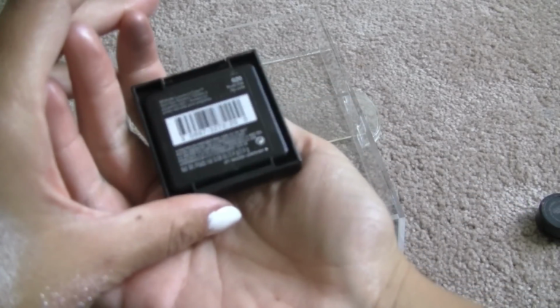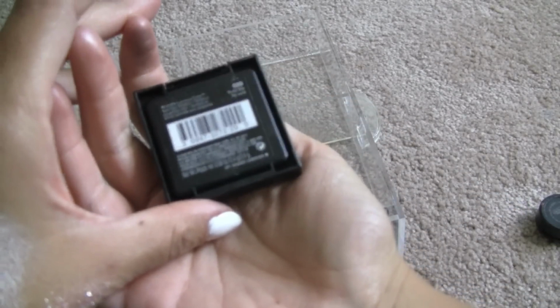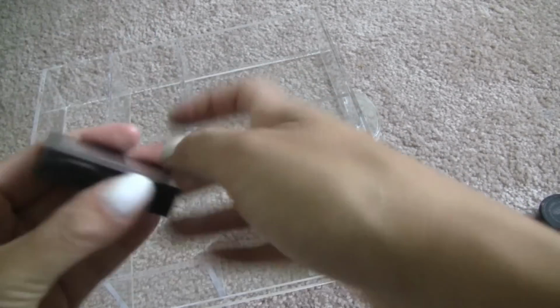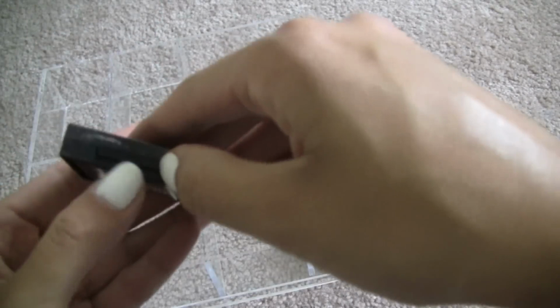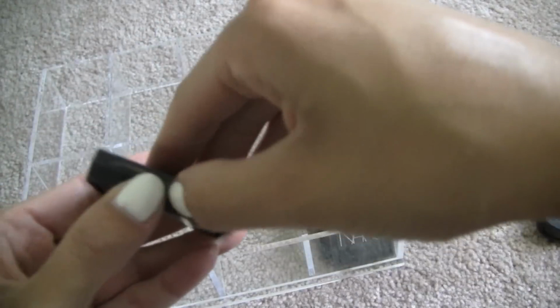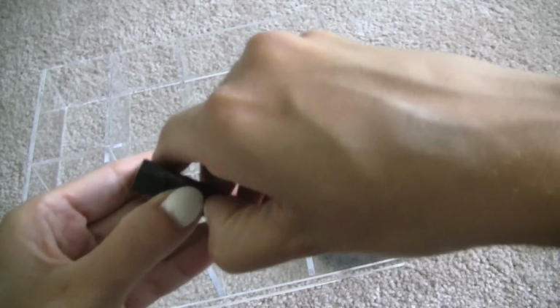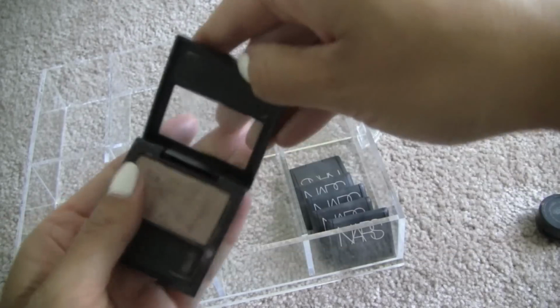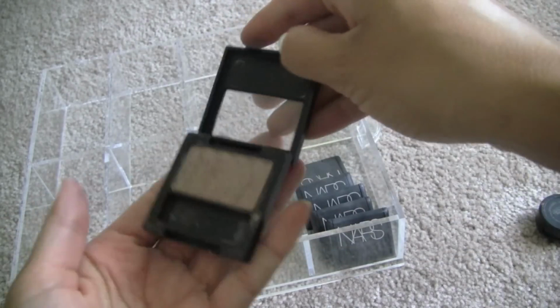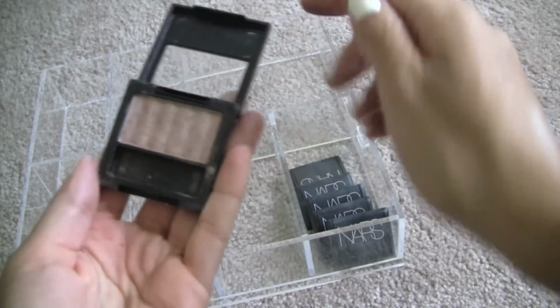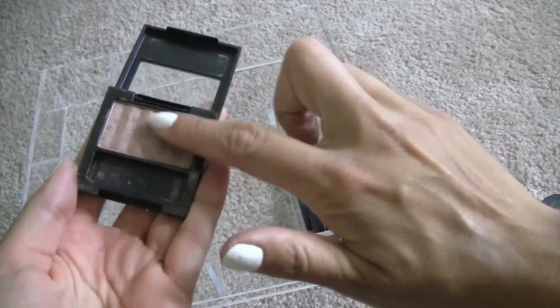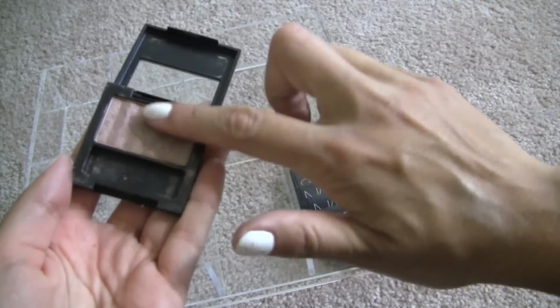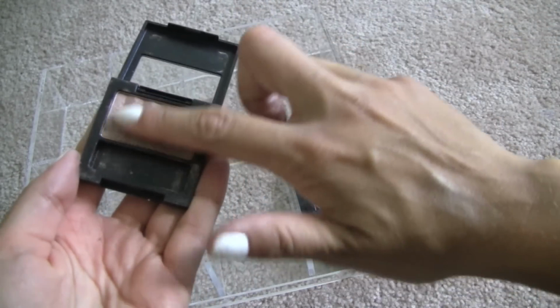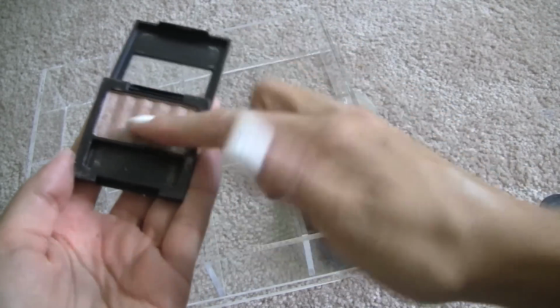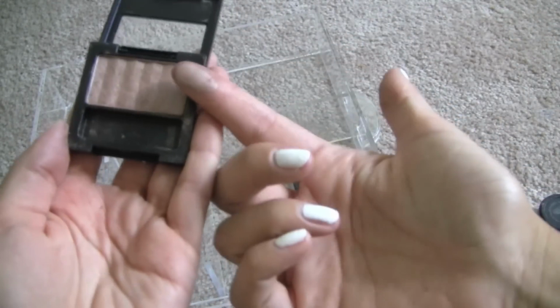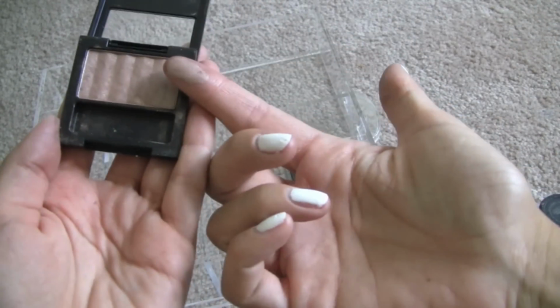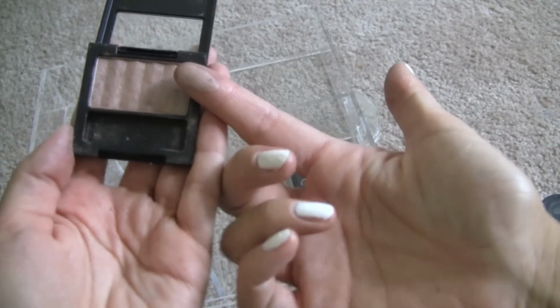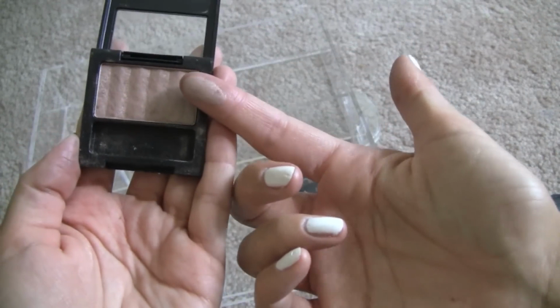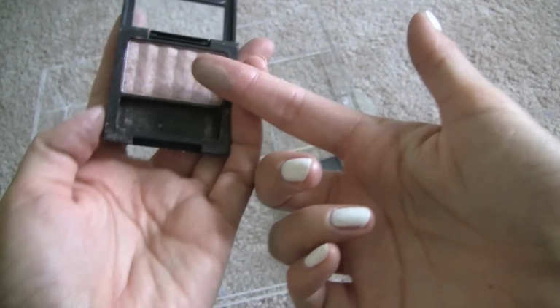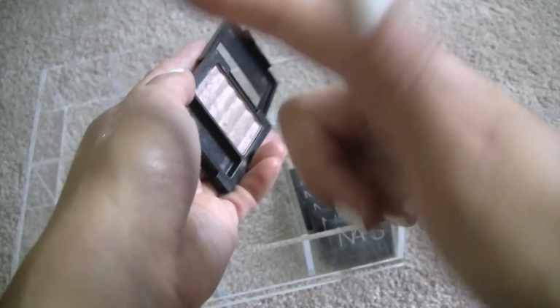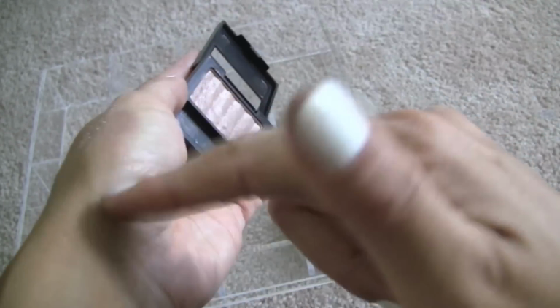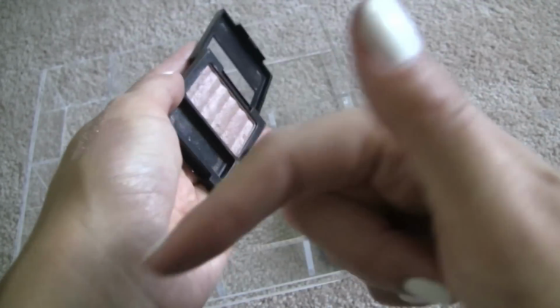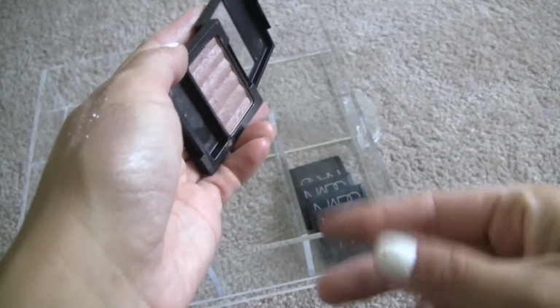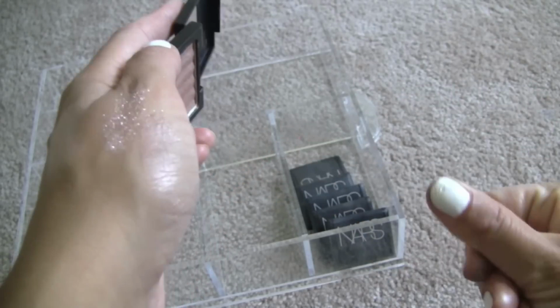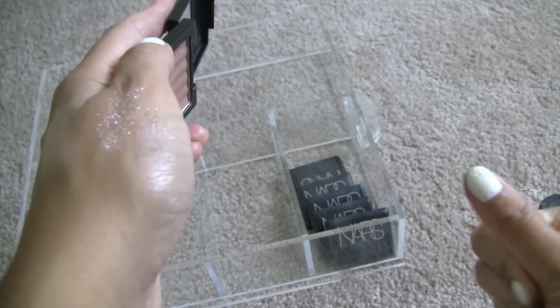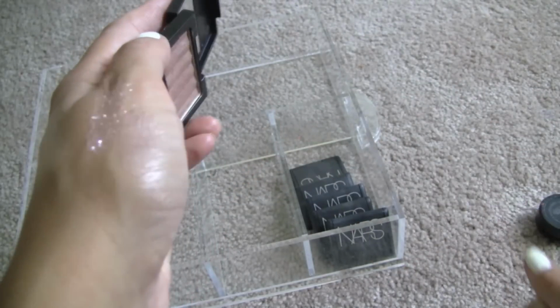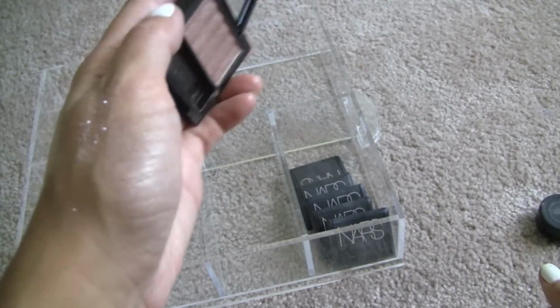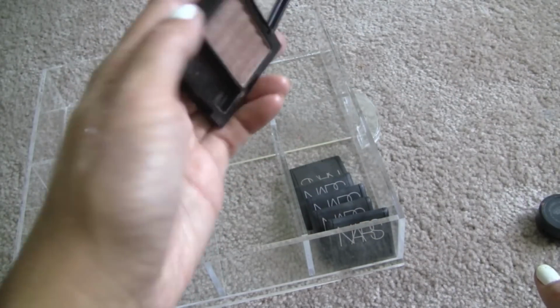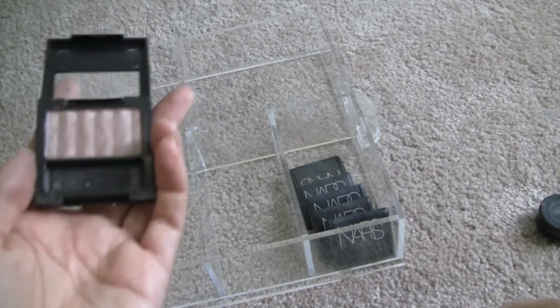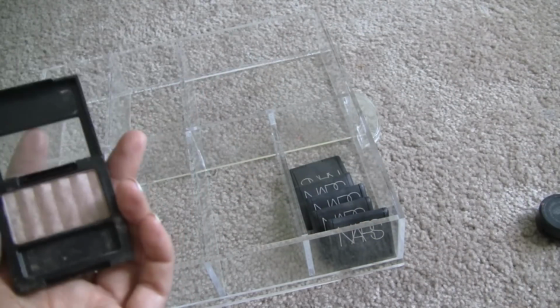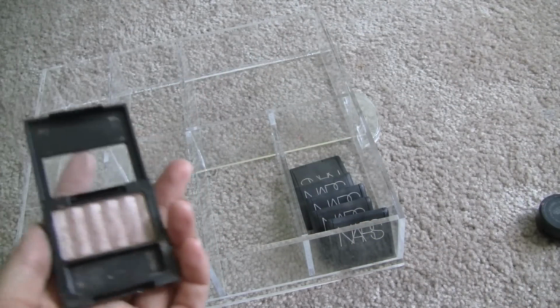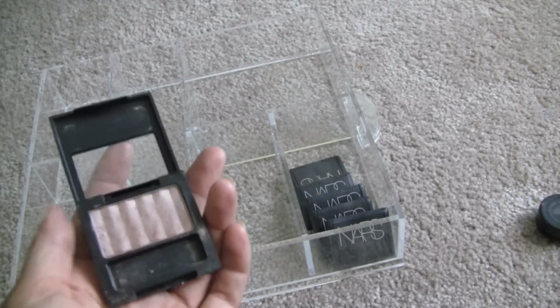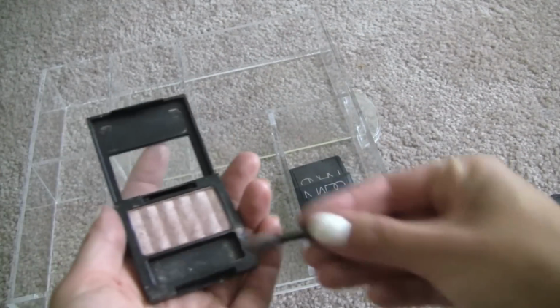Revlon Nude Slip — this was a hyped product. This is kind of like Steal a Kitten but it's a little bit more taupe-y. I'm actually going to hold on to this one — it's a little deeper.